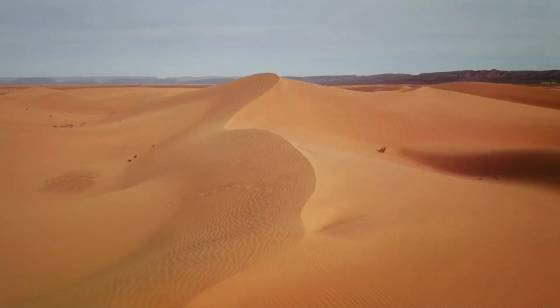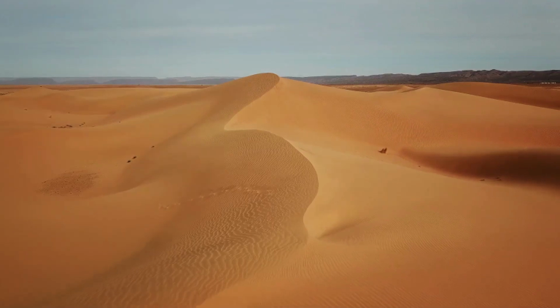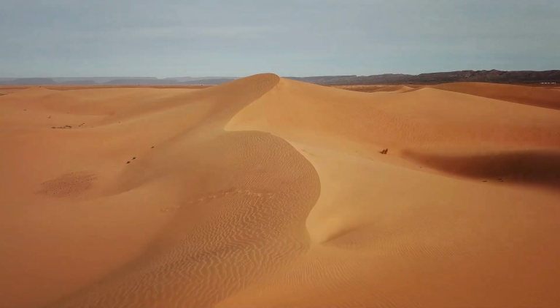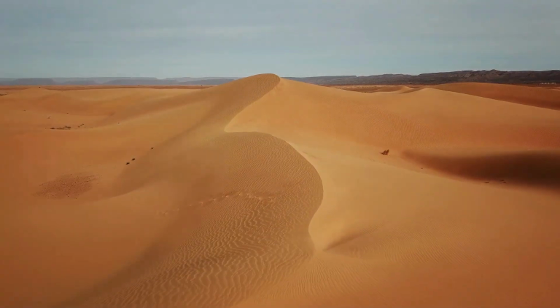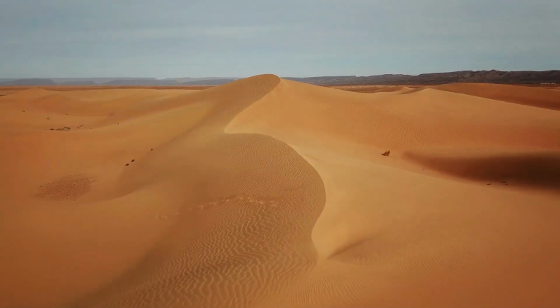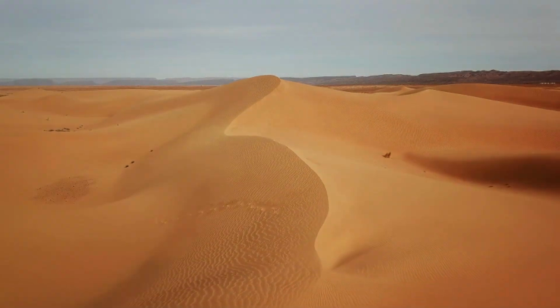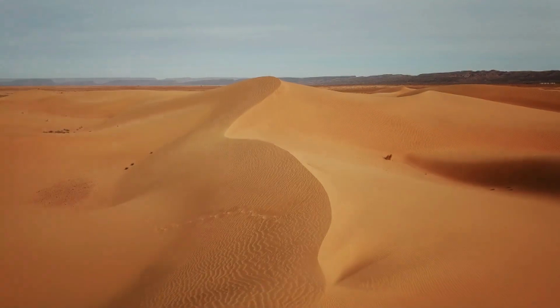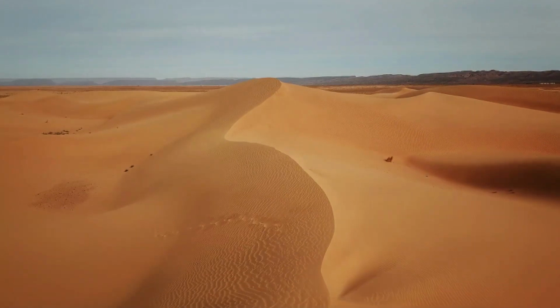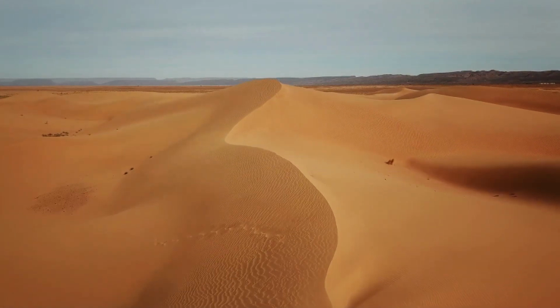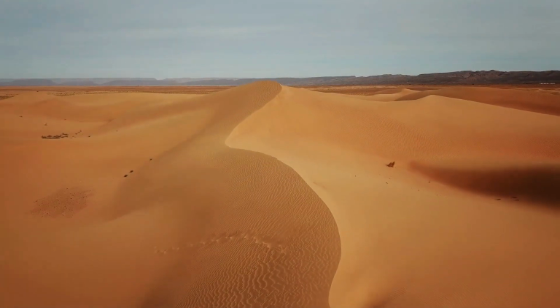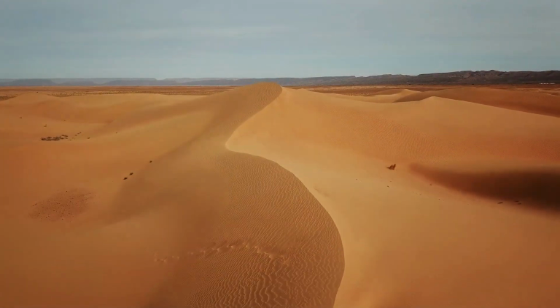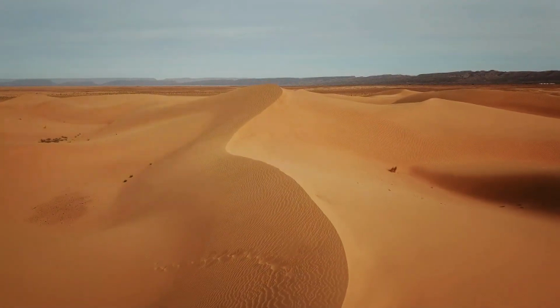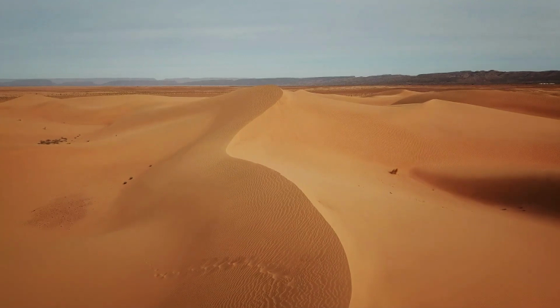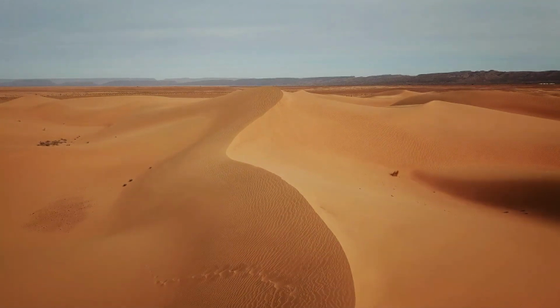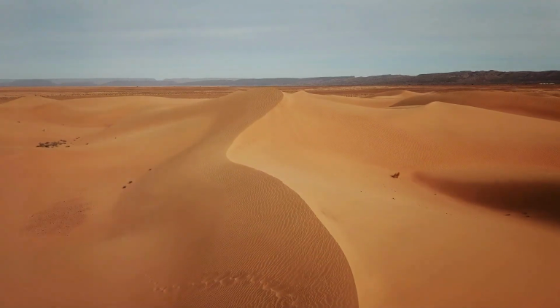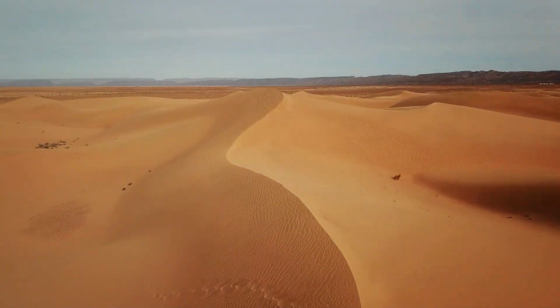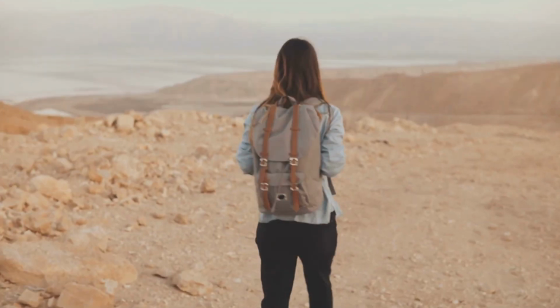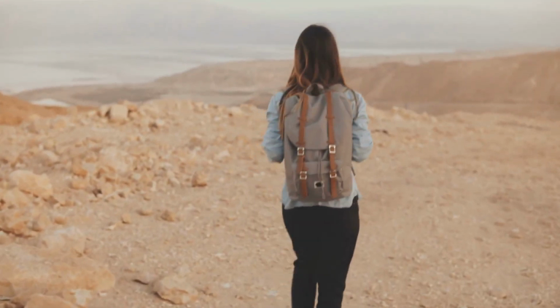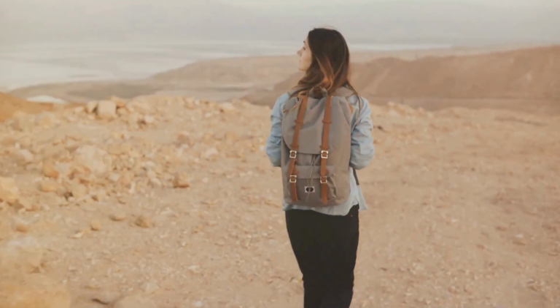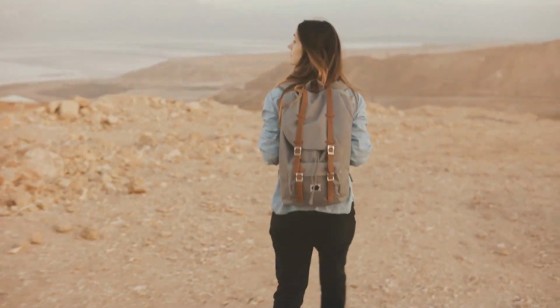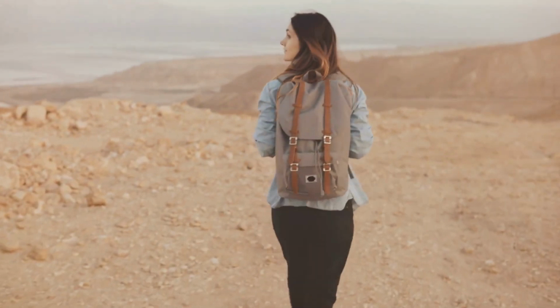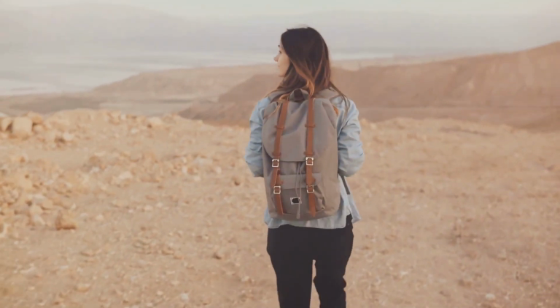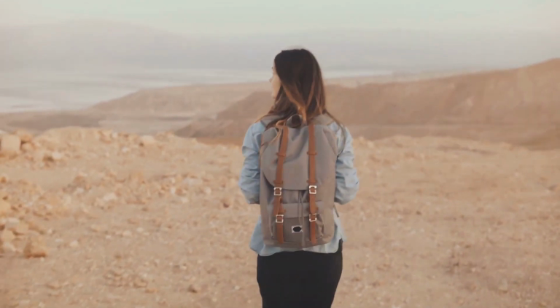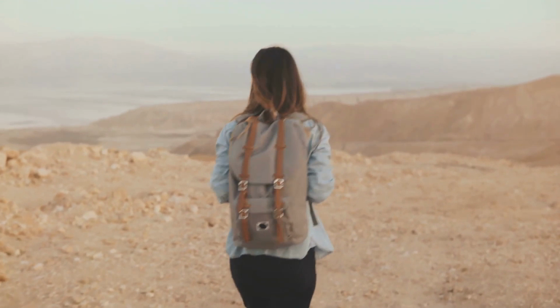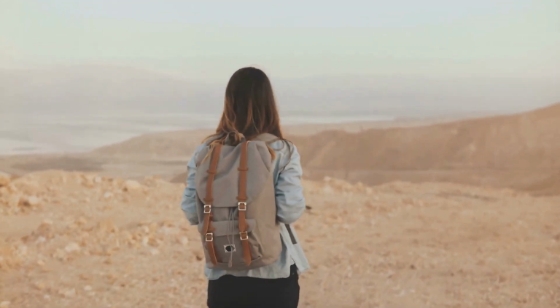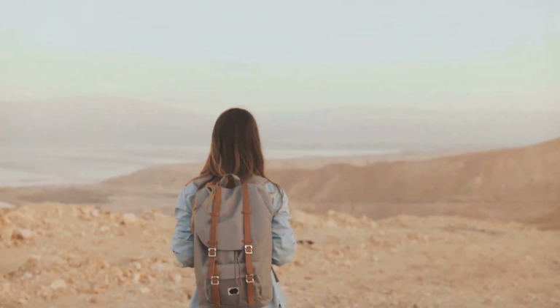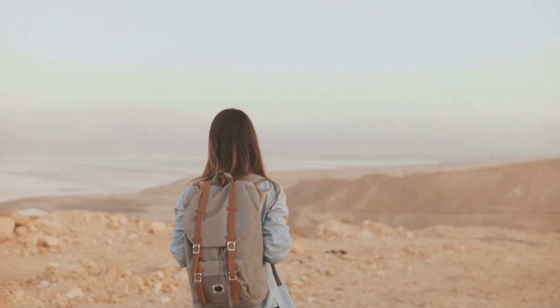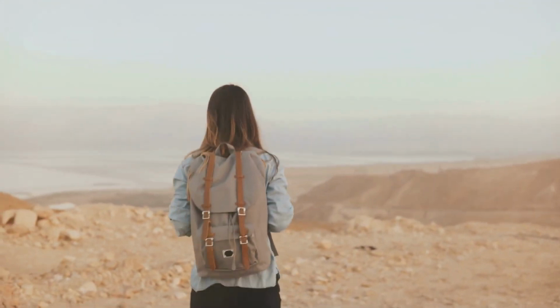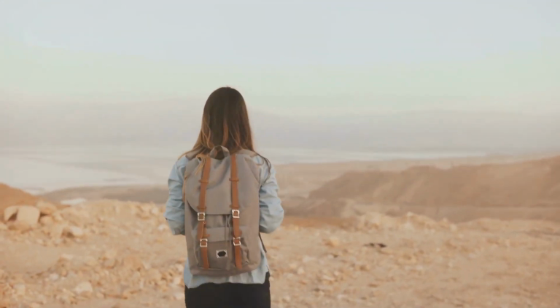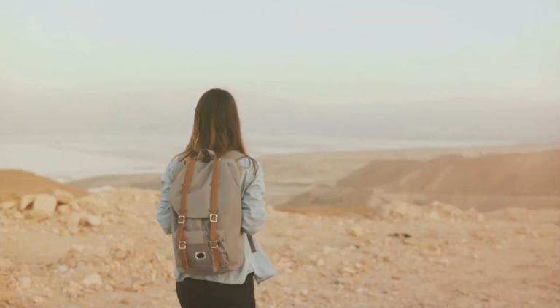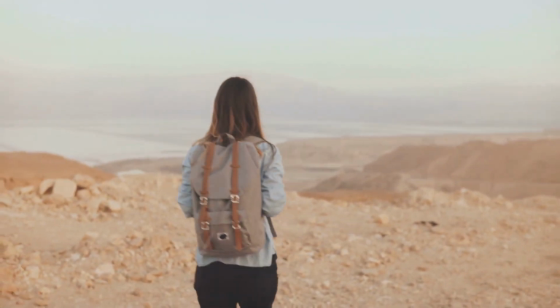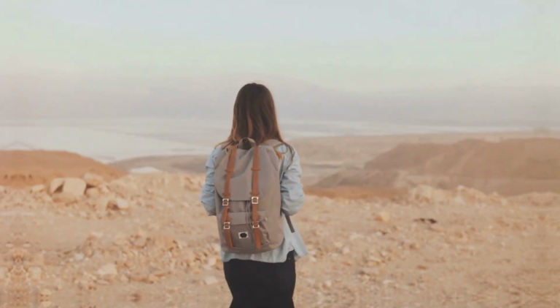Deserts can be hot or cold, but they all have one thing in common — they are very, very dry. Now that we know what makes a desert a desert, let's pack our imaginary bags and explore the different types, shall we?